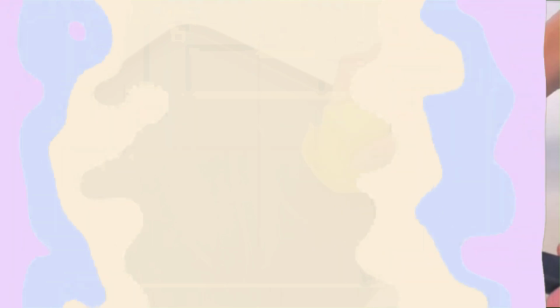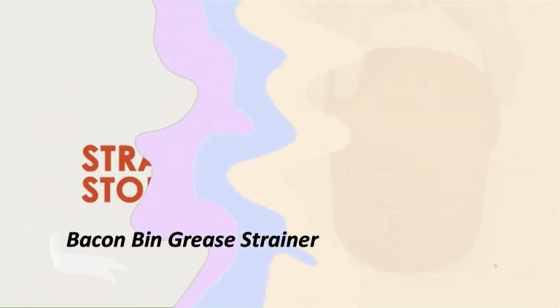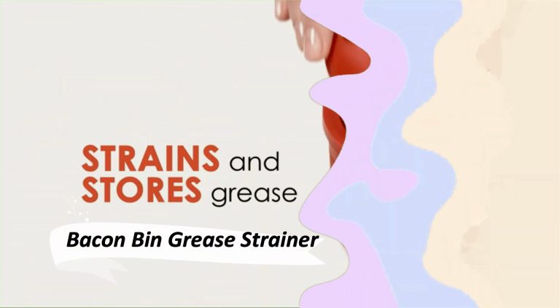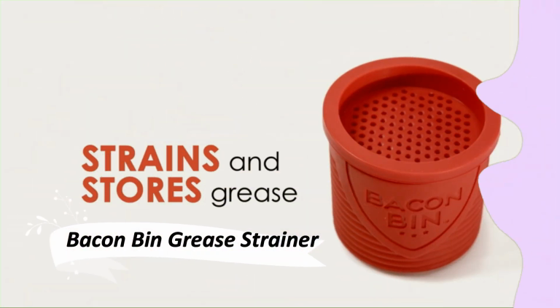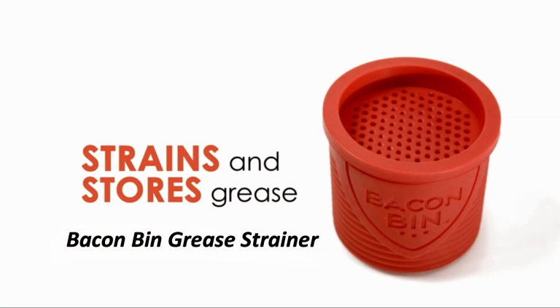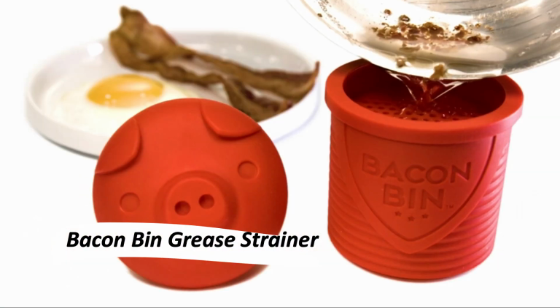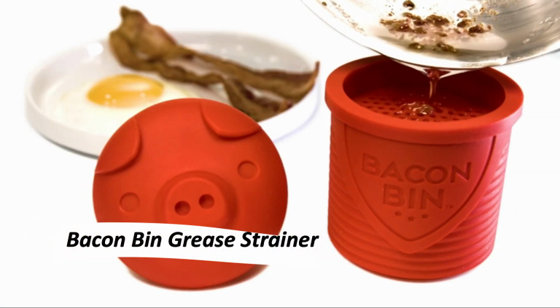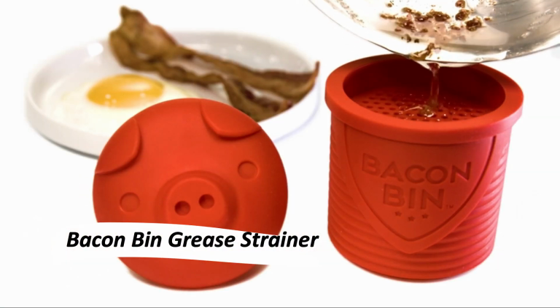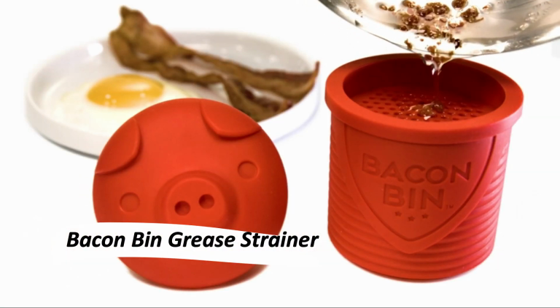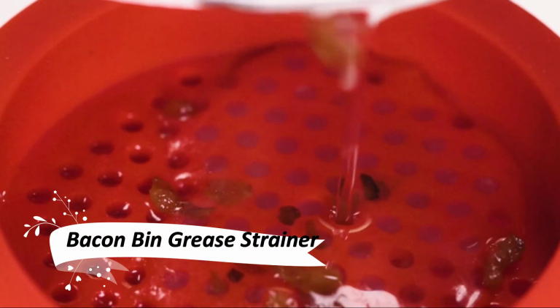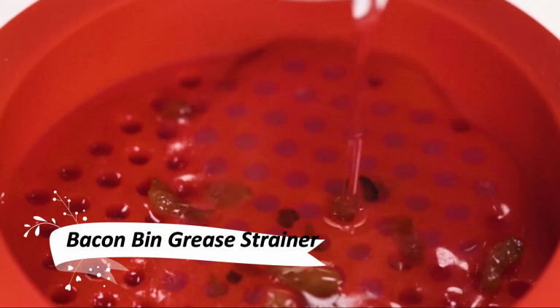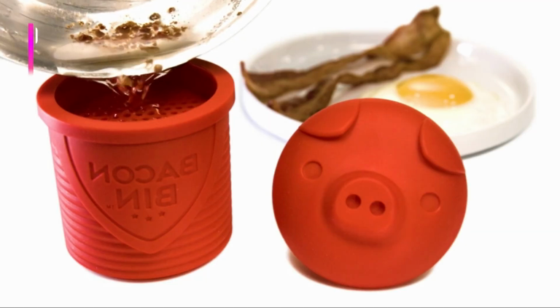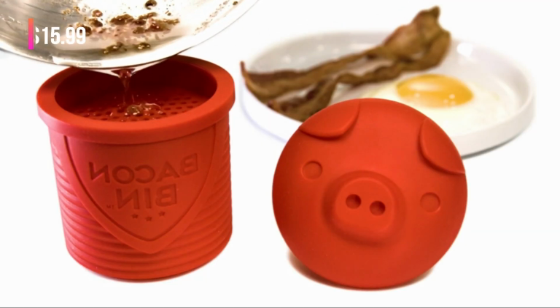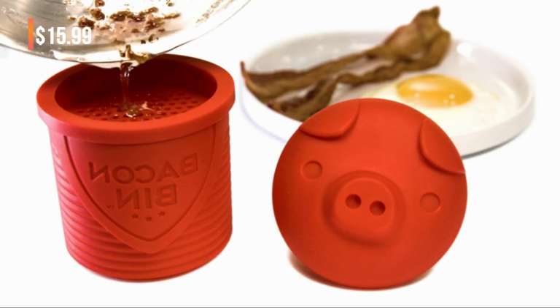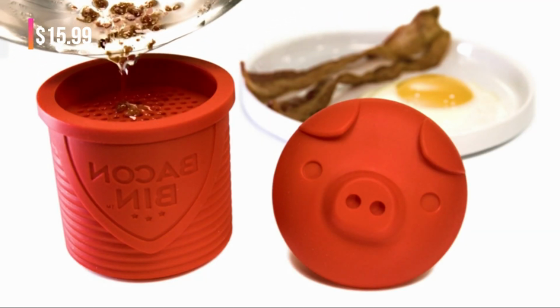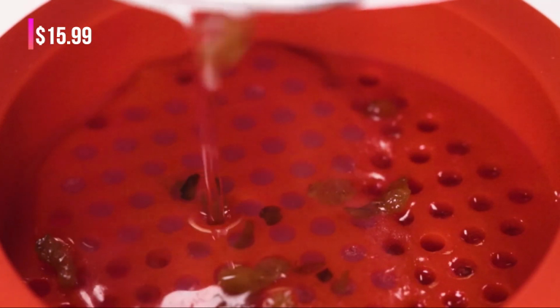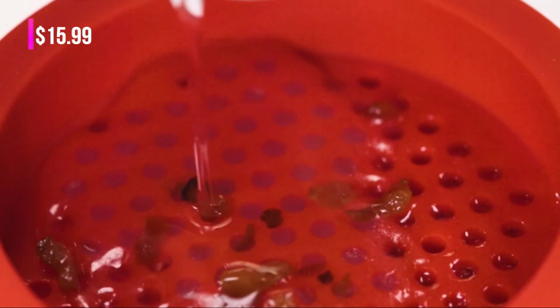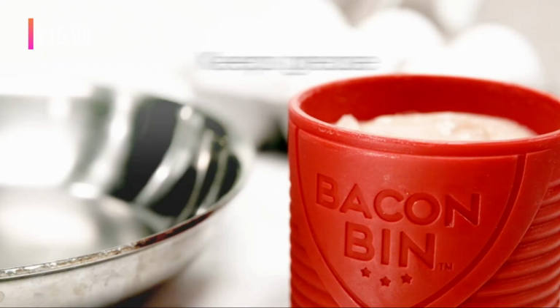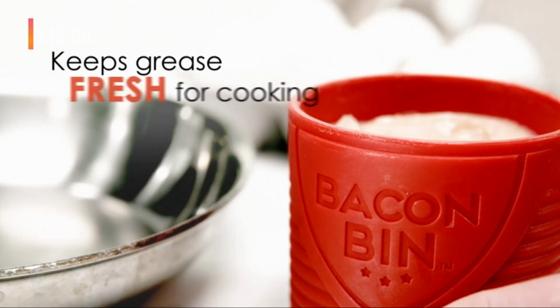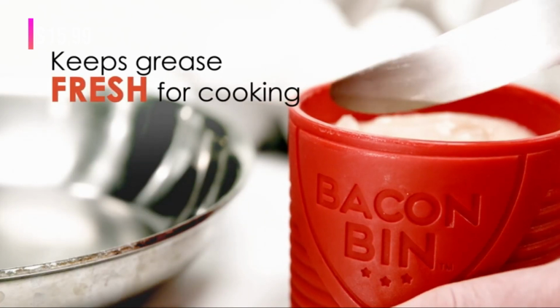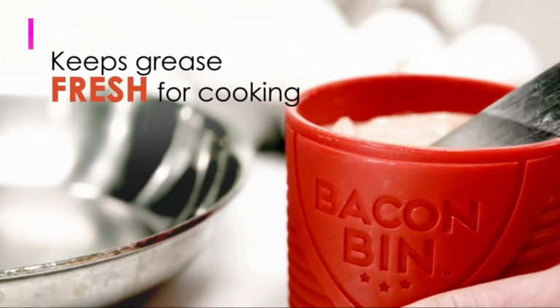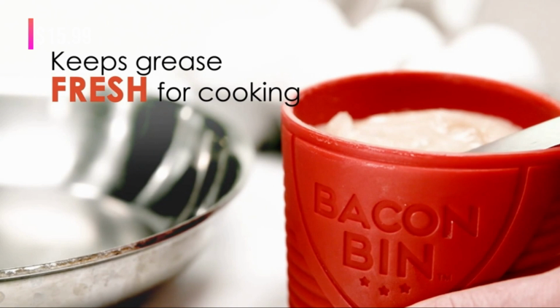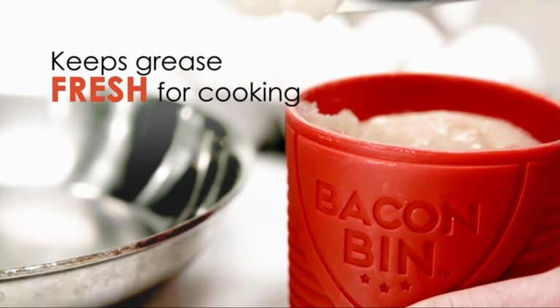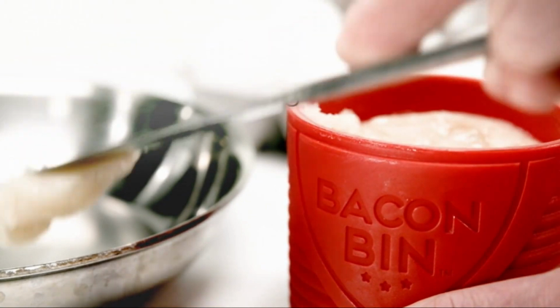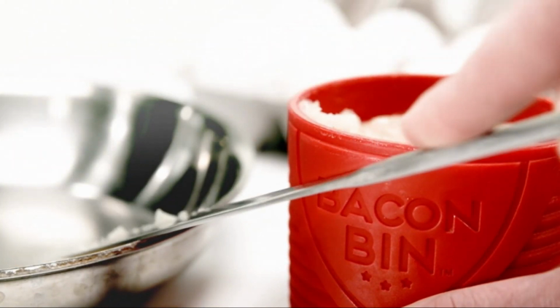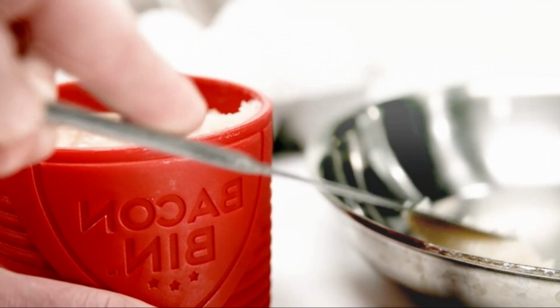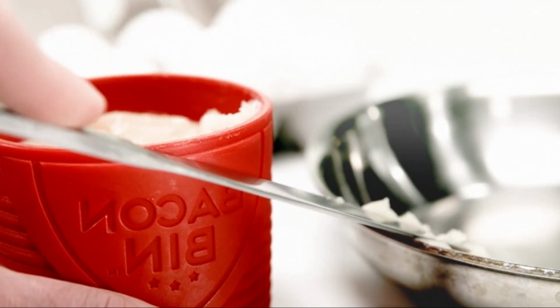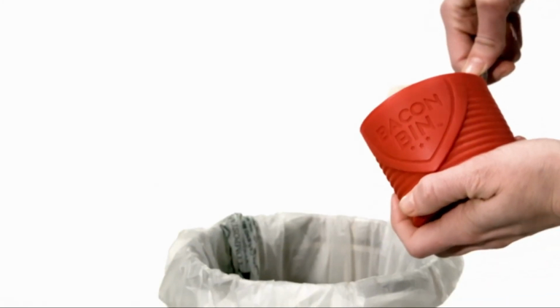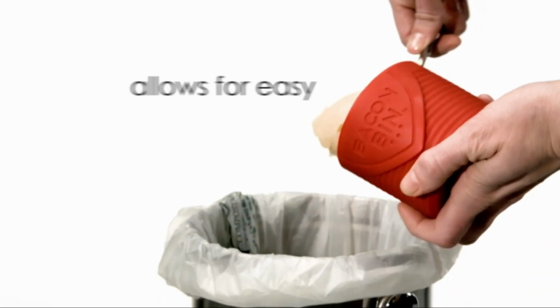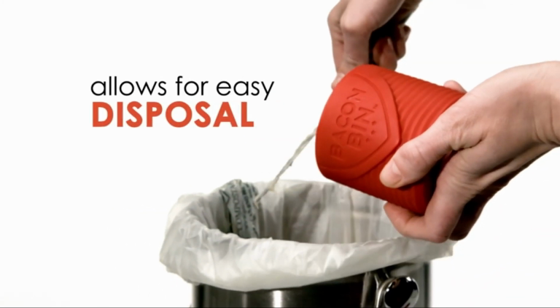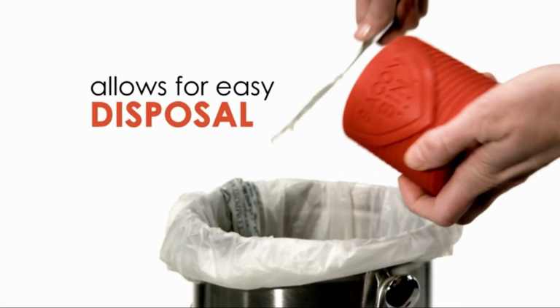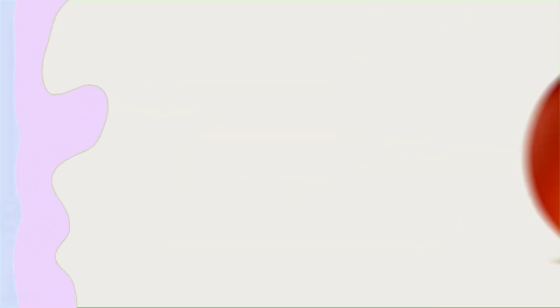This Bacon Bin Grease Strainer is both fun and functional. It's a charming way to safely strain, cool, save, or dispose of used bacon grease. The removable strainer separates small bacon bits from the used grease.